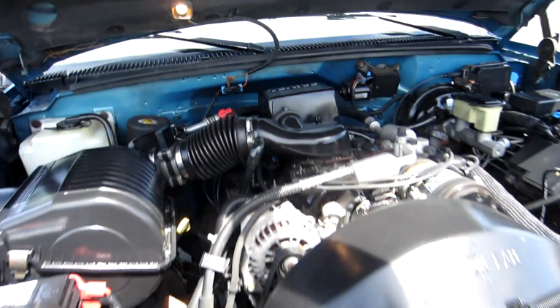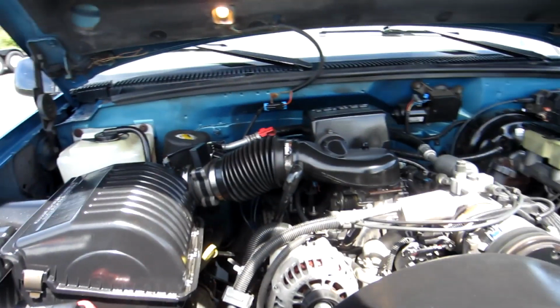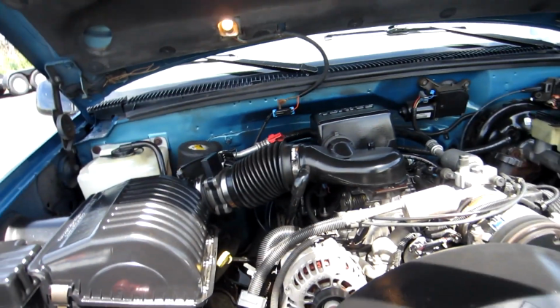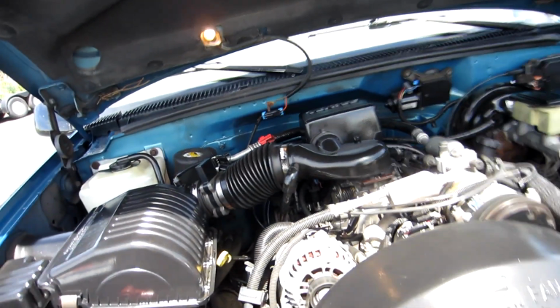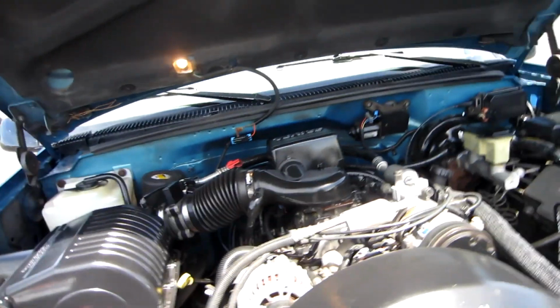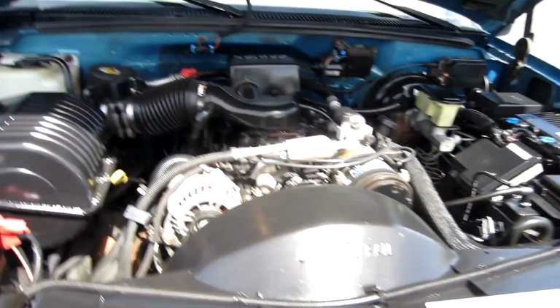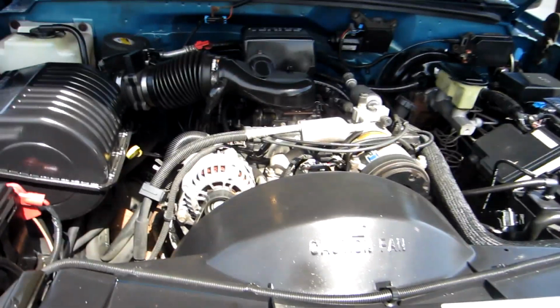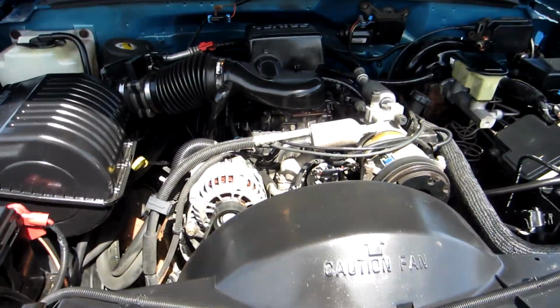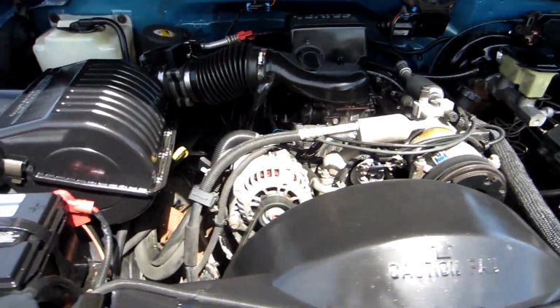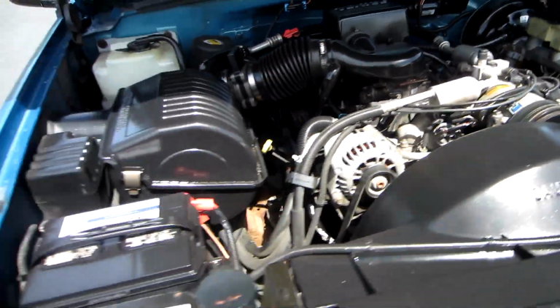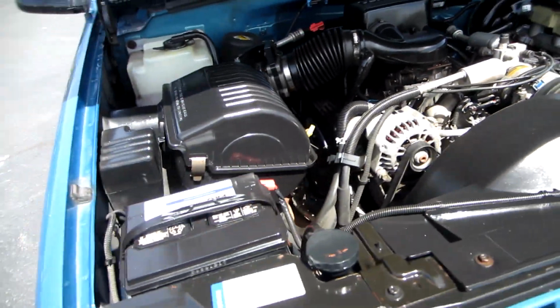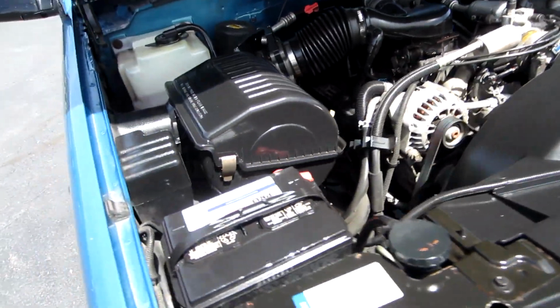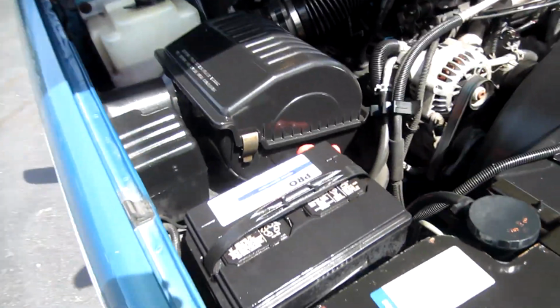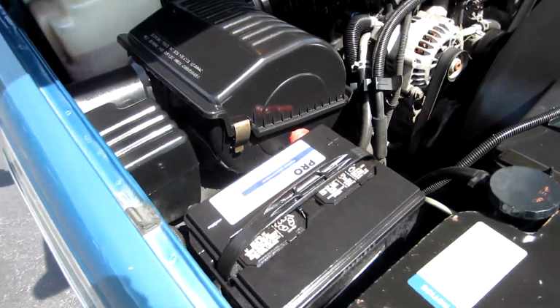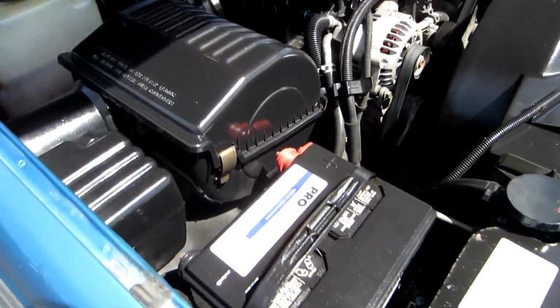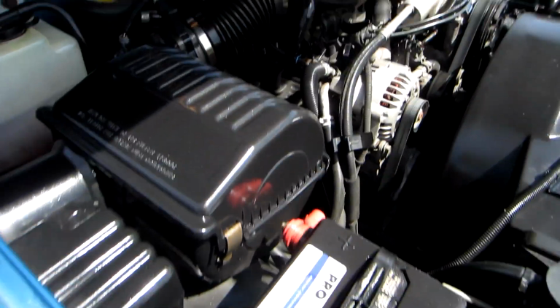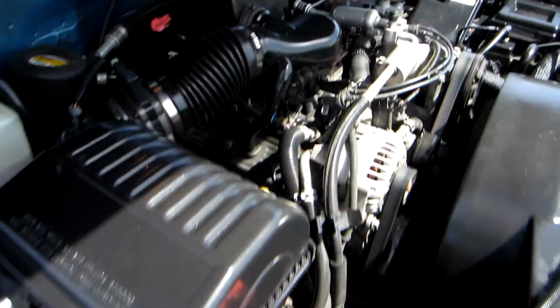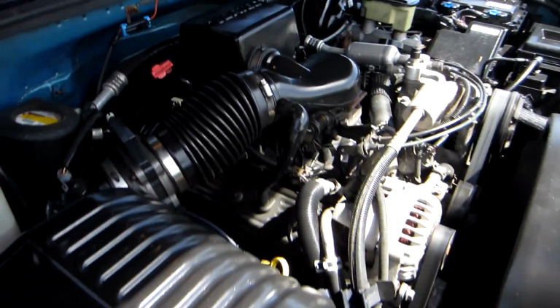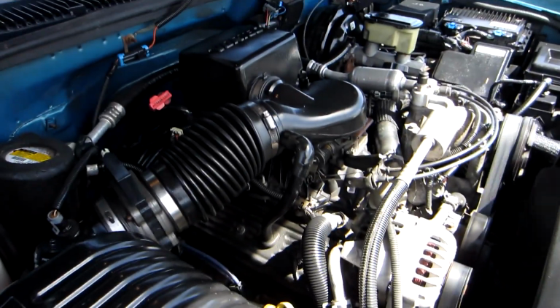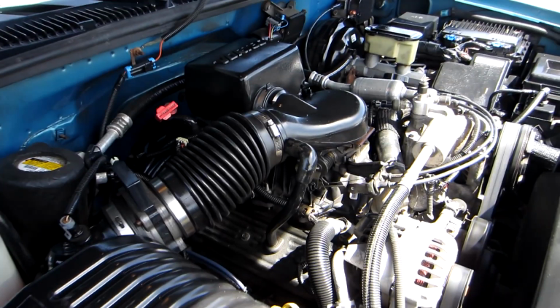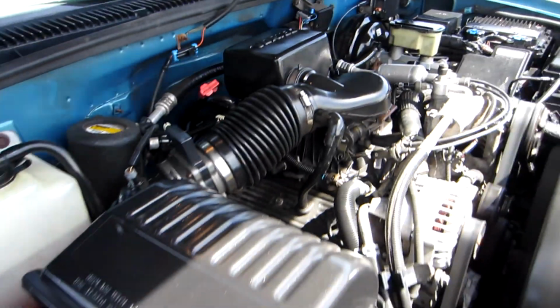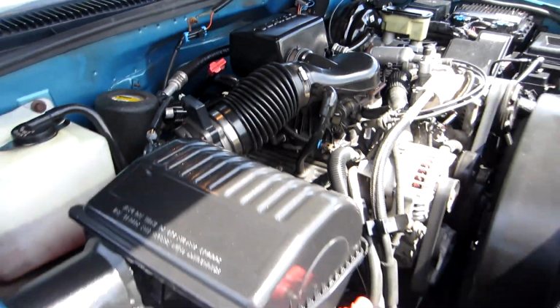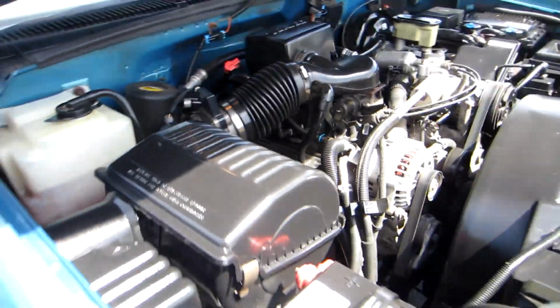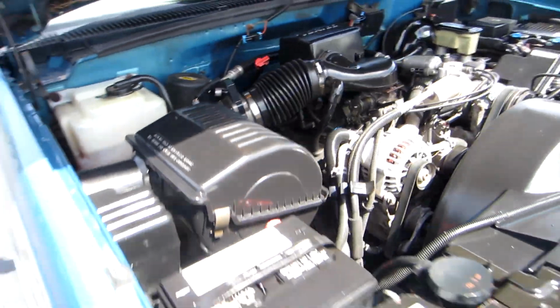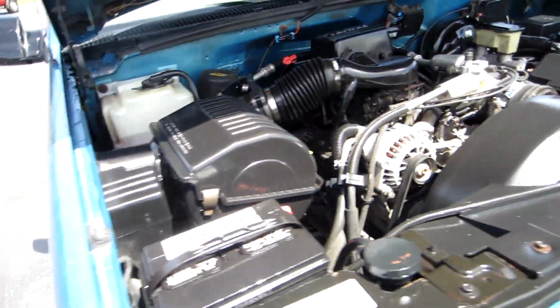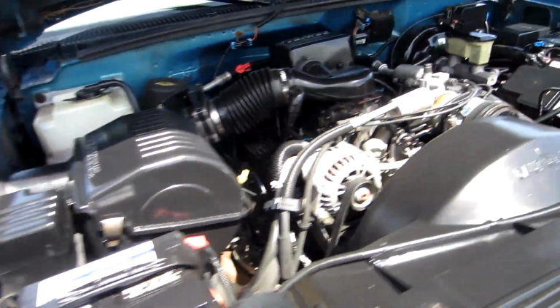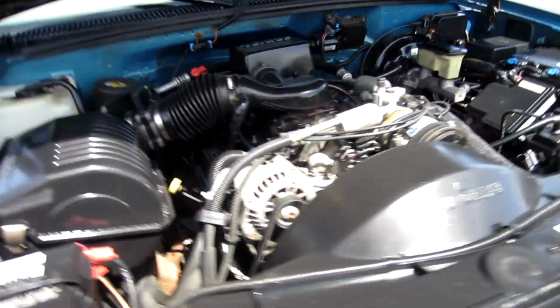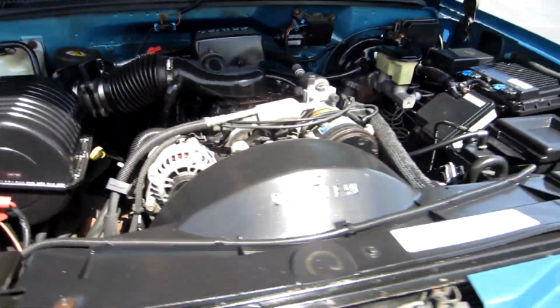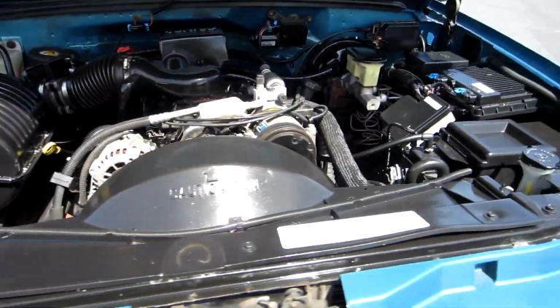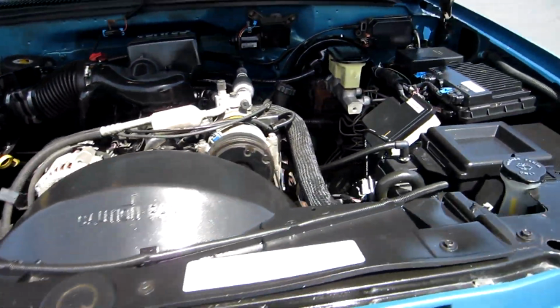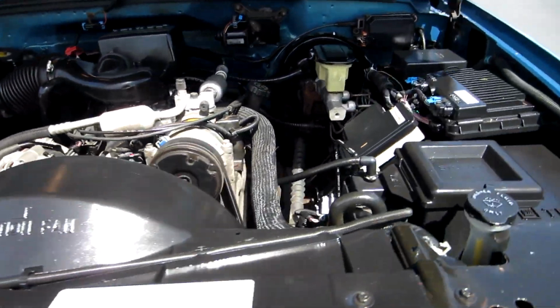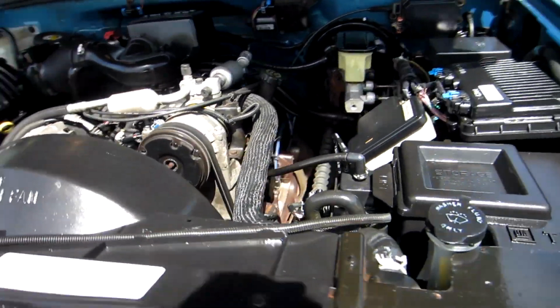This has the 5.7 liter — the old 350 — Vortec V8. These motors are extremely reliable, everybody knows how to work on them, and parts are cheap.